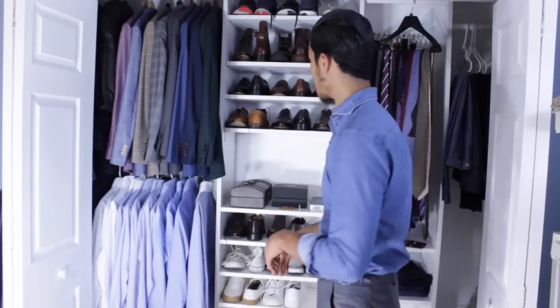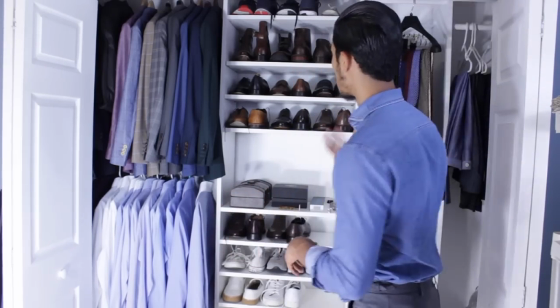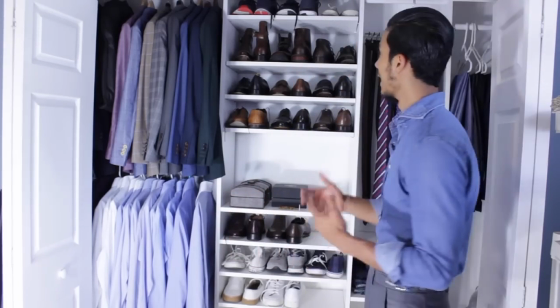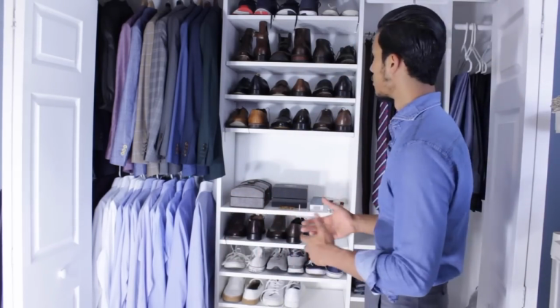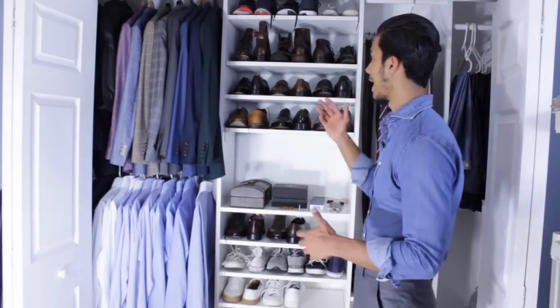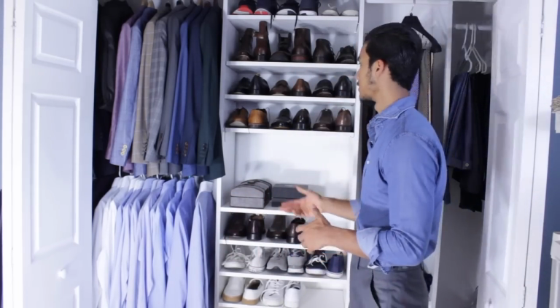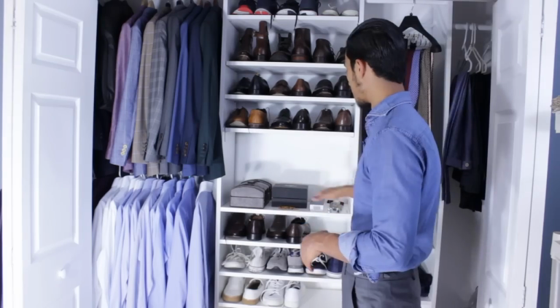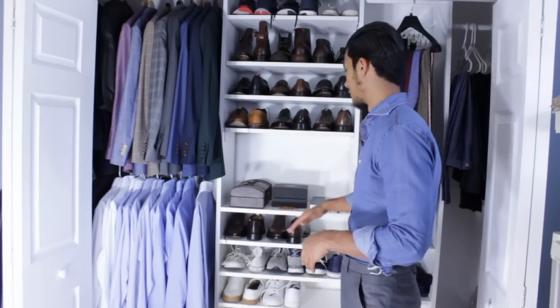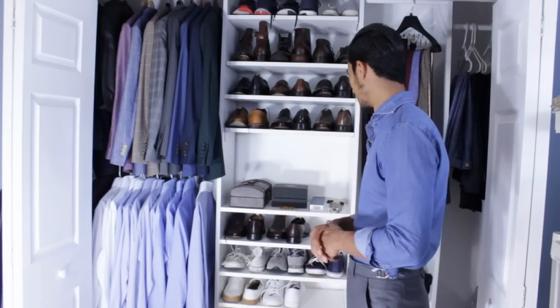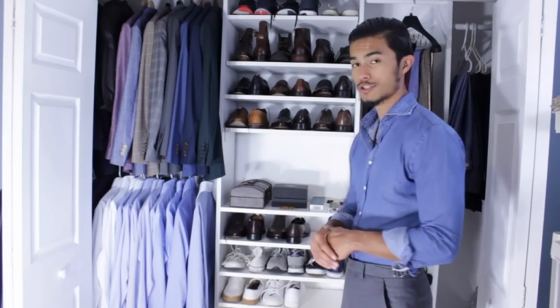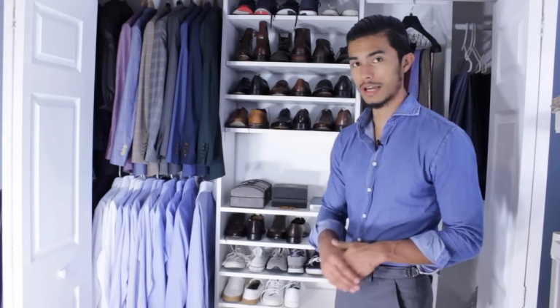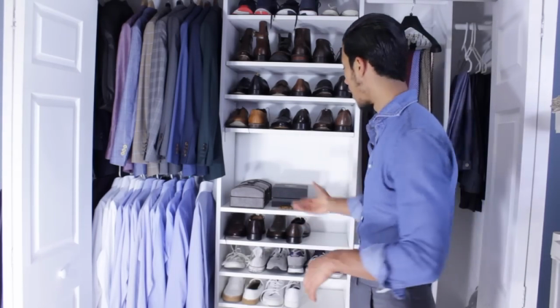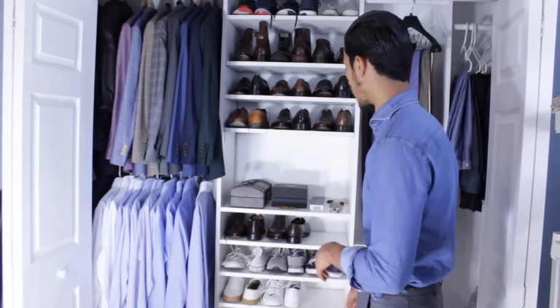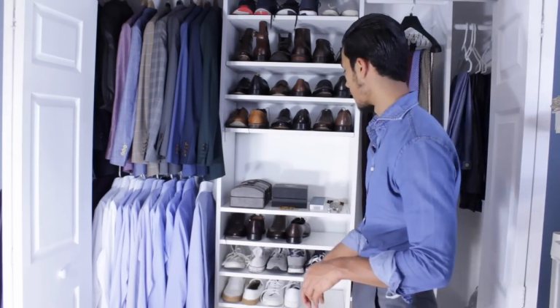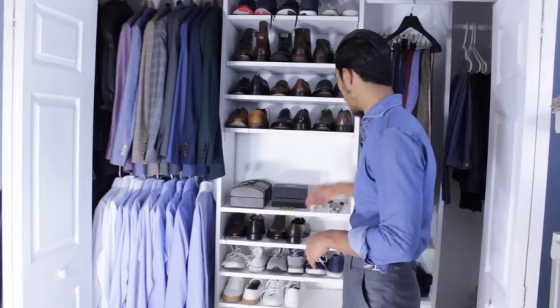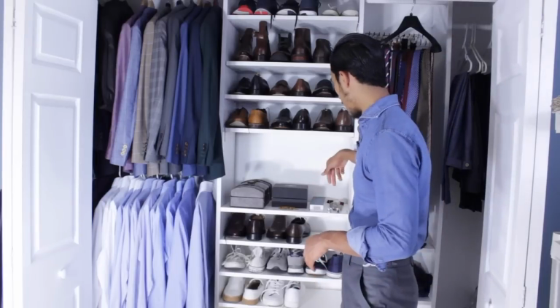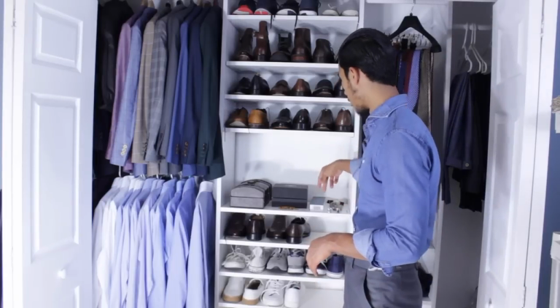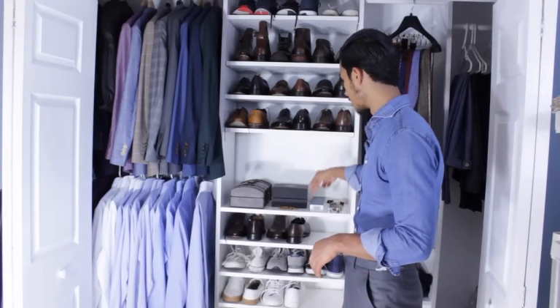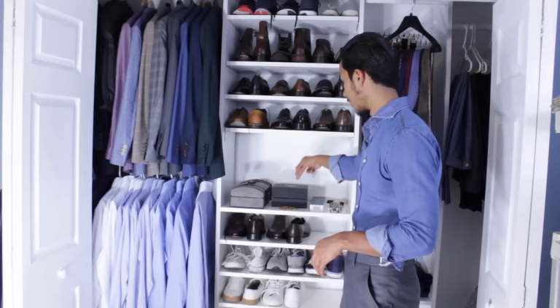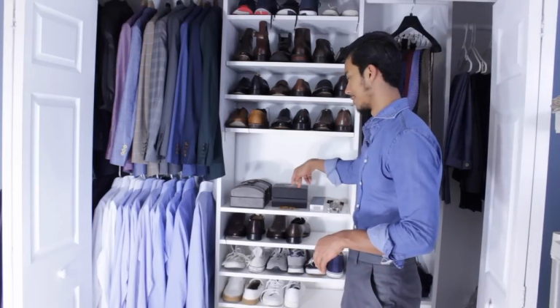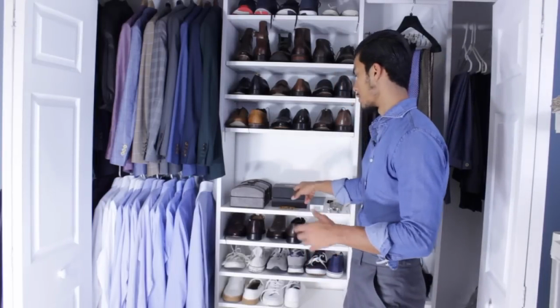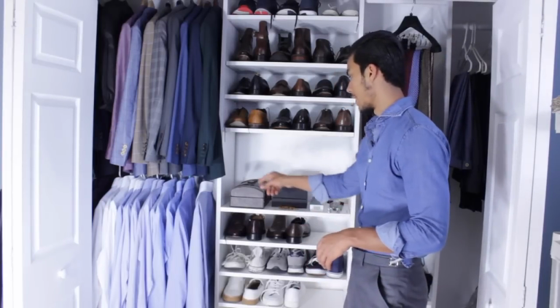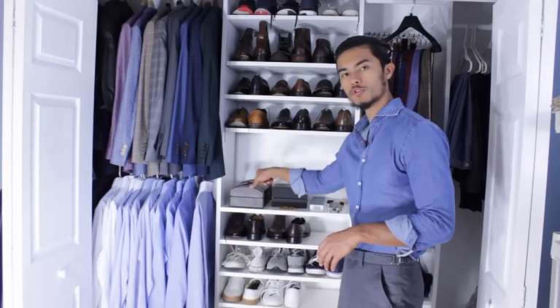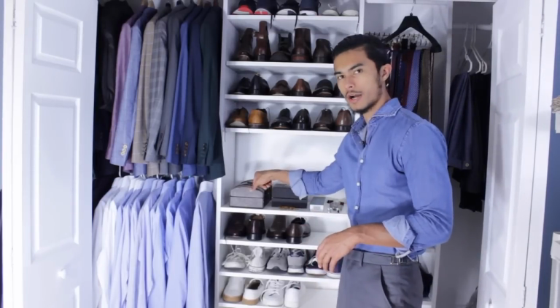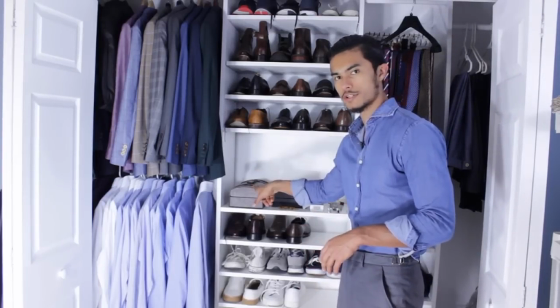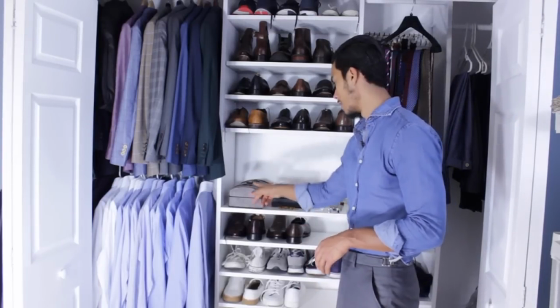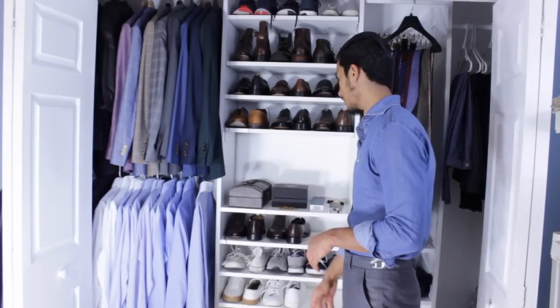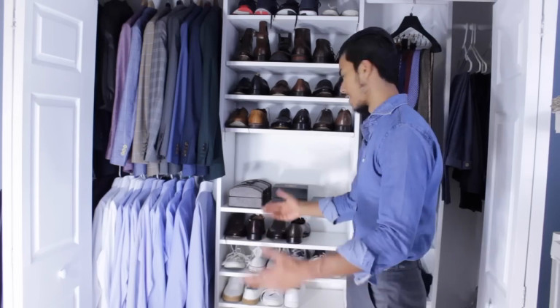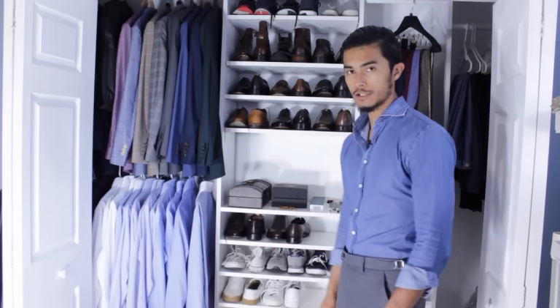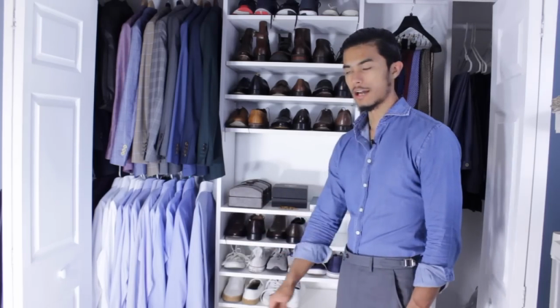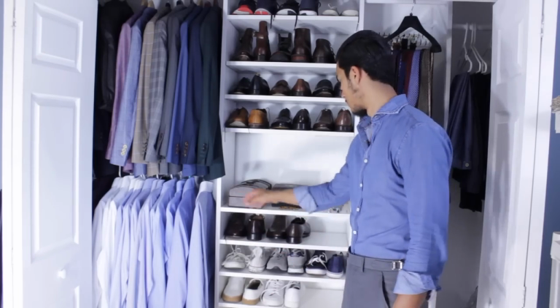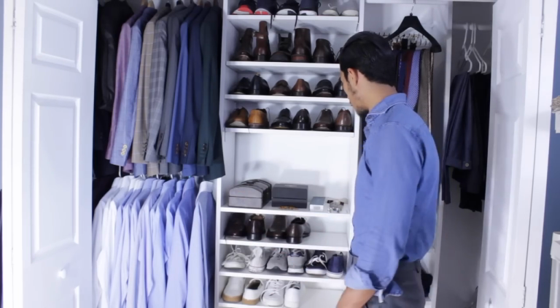As you can see, I'm a shoe guy — I like shoes and I have the essentials. This is kind of my pit station: I put my wallet here when I come home, I have some of my watches, and I hold all my pocket squares in here. I just think it's cleaner — I don't like just putting them out there.